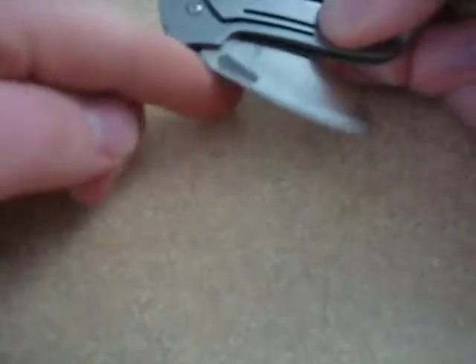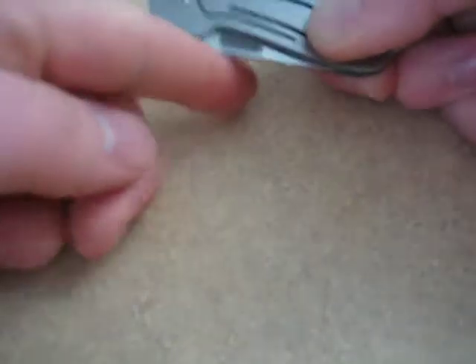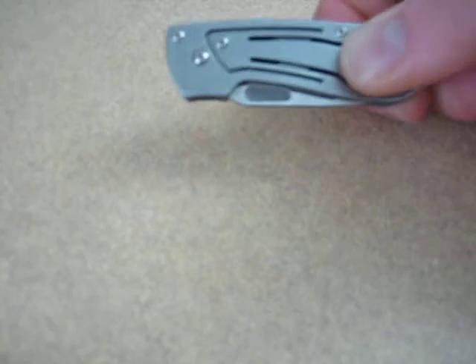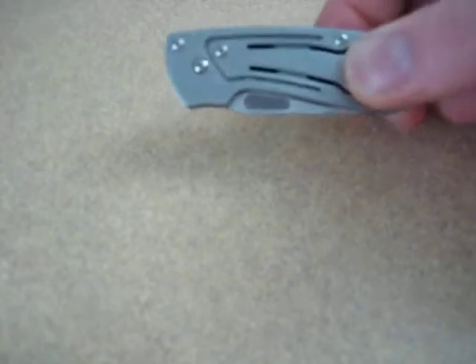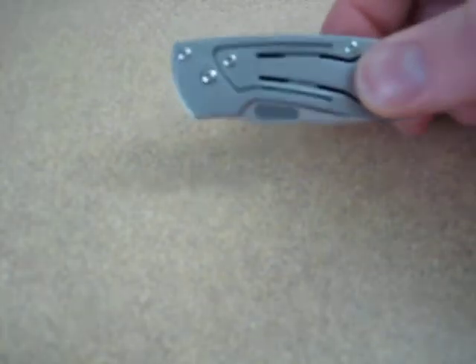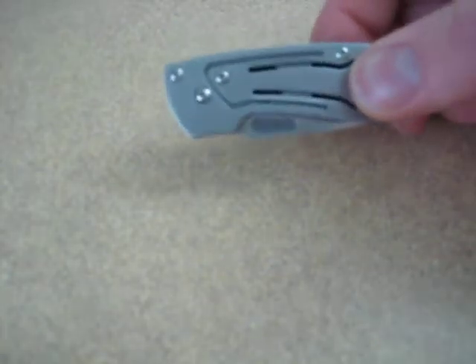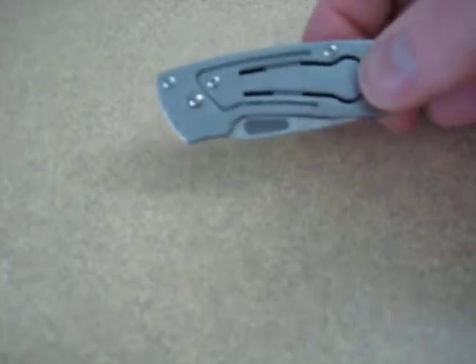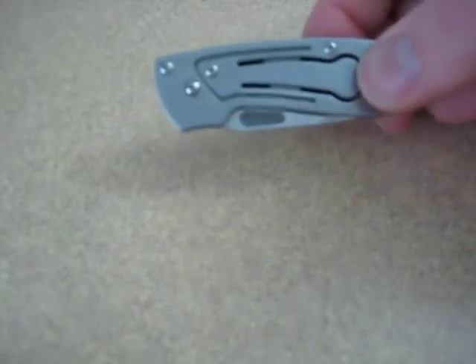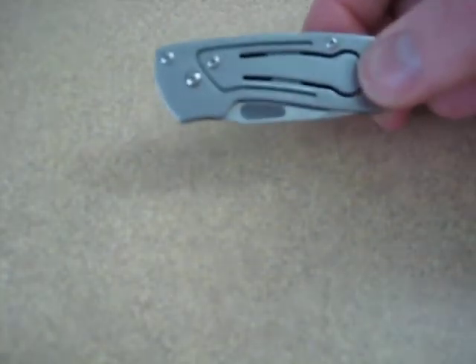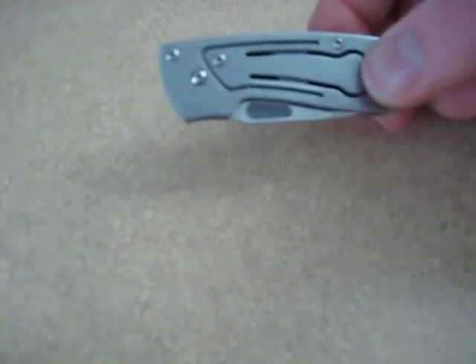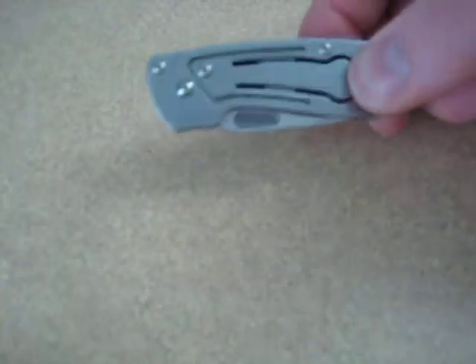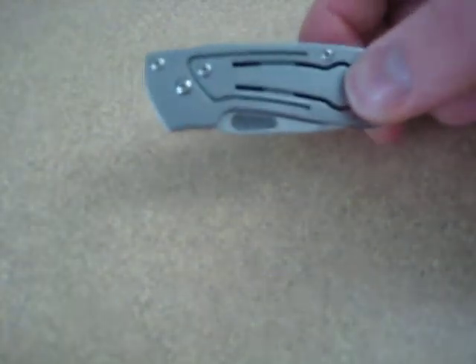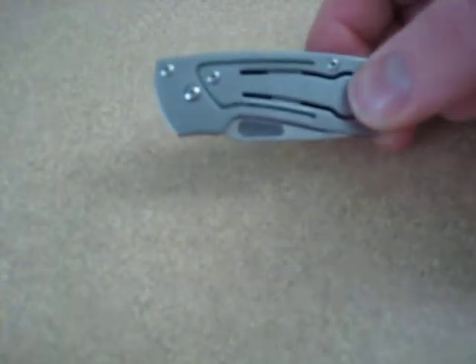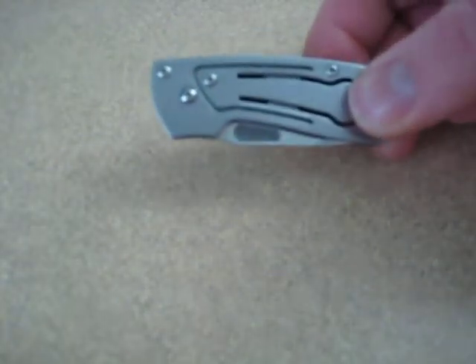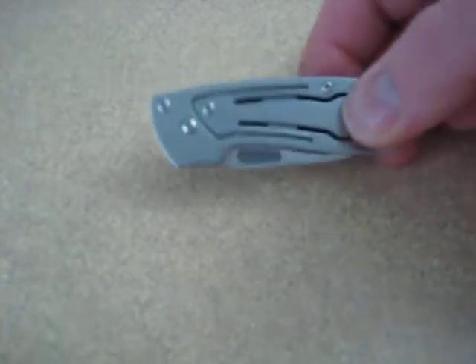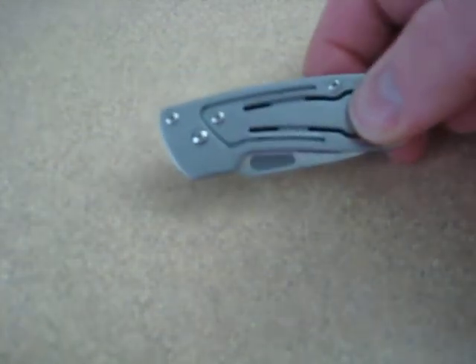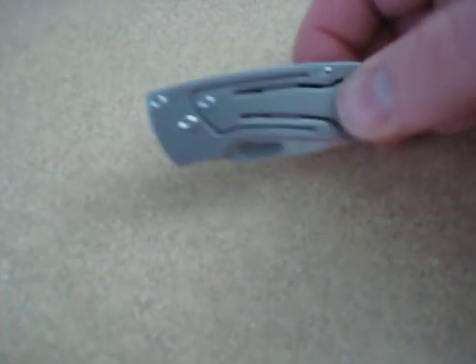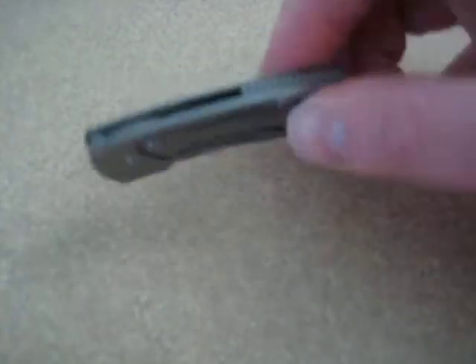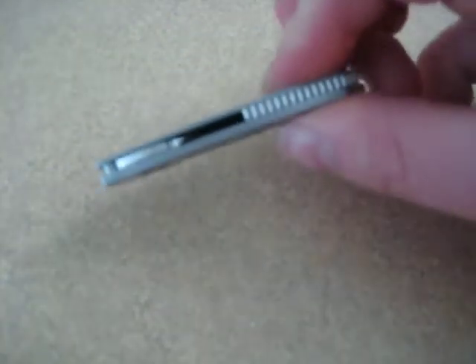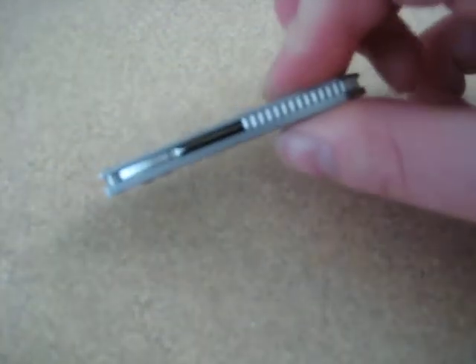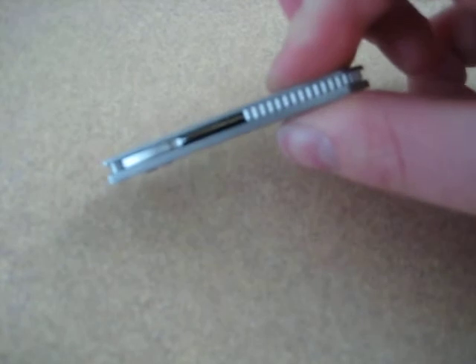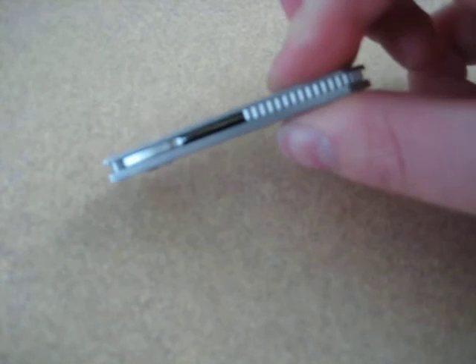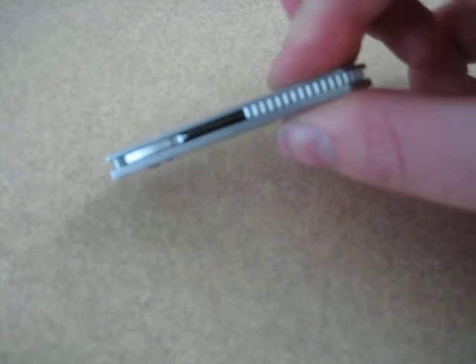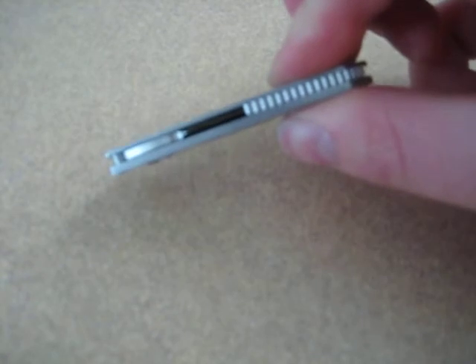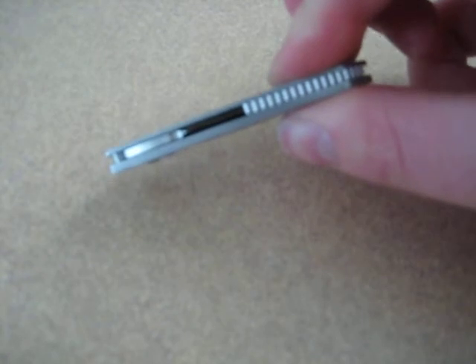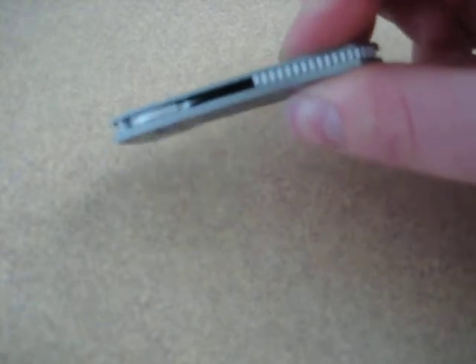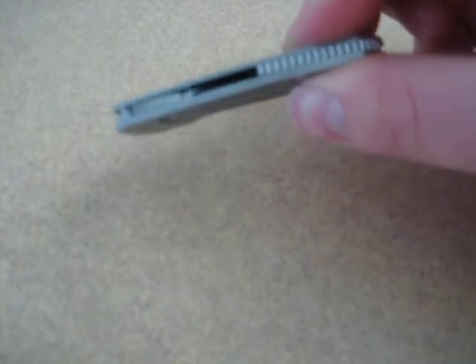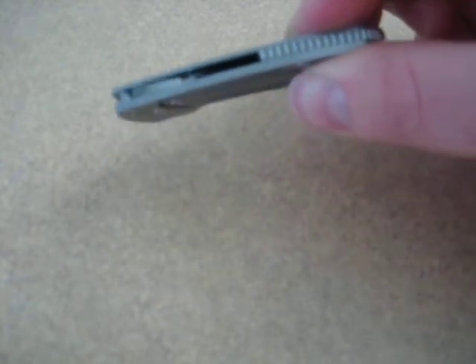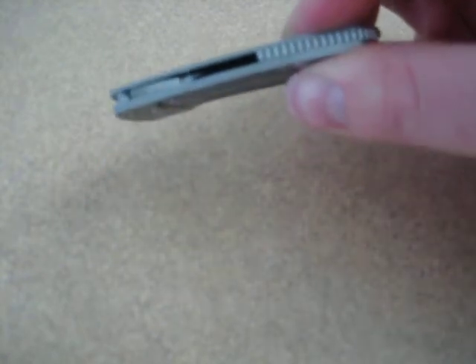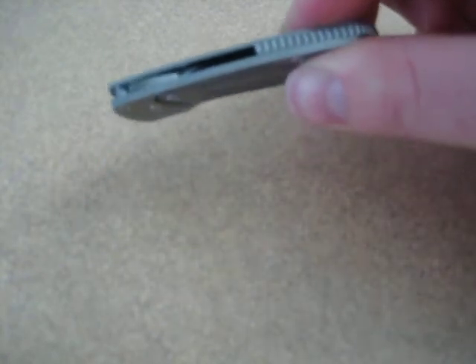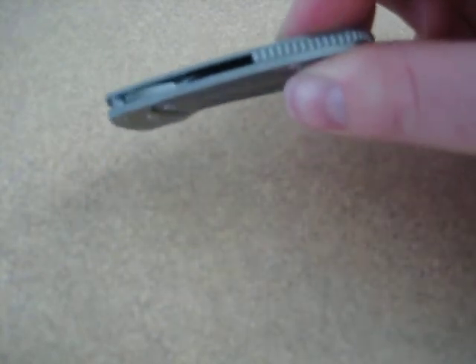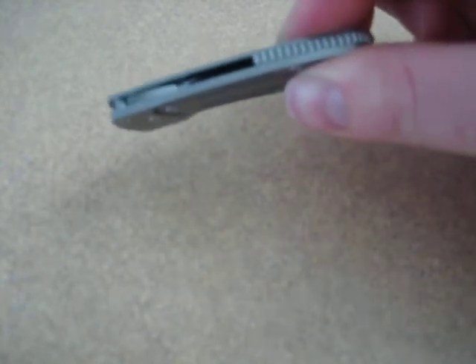One of the nice things about this knife is that it weighs less than two ounces. It is extremely lightweight and extremely thin. As you can see, it's under a quarter of an inch thick, right around there.